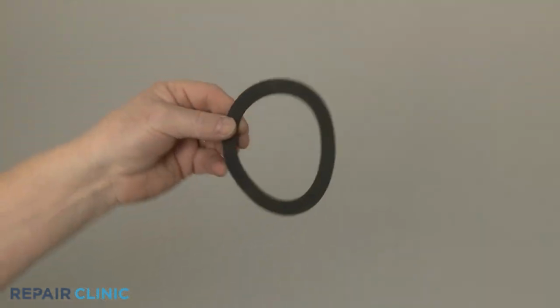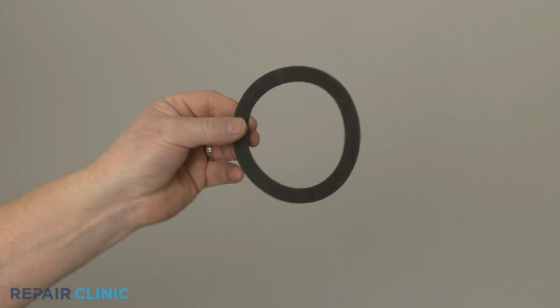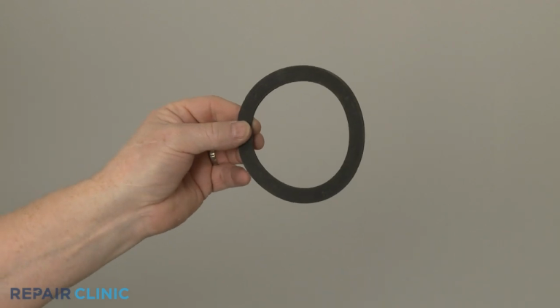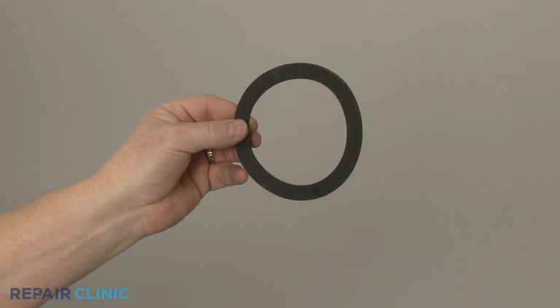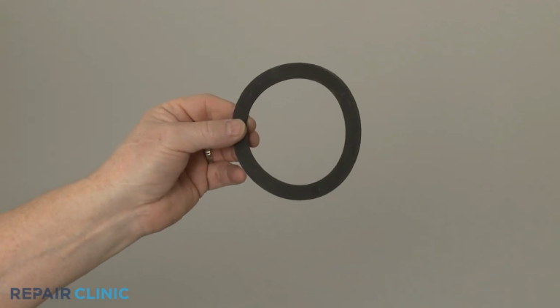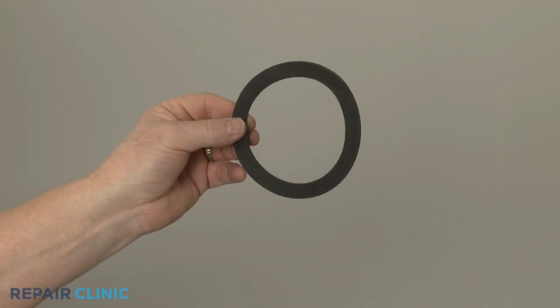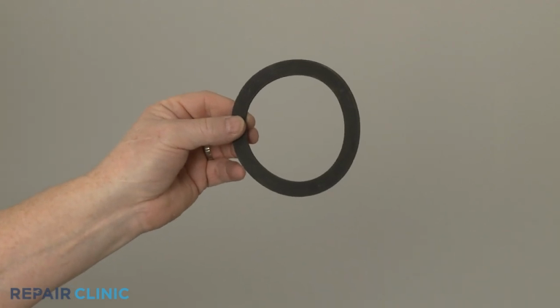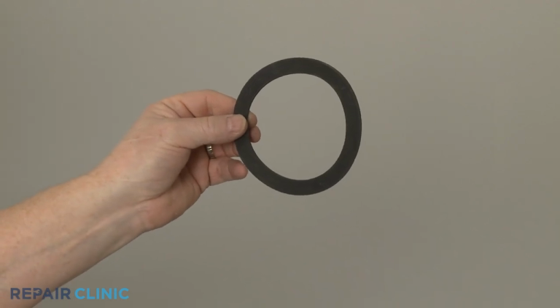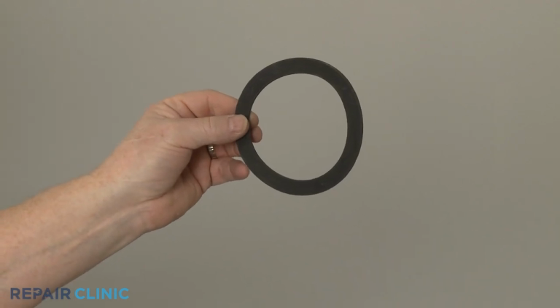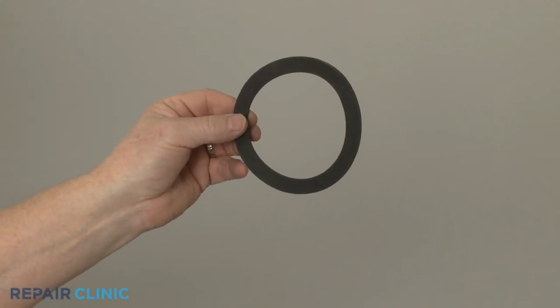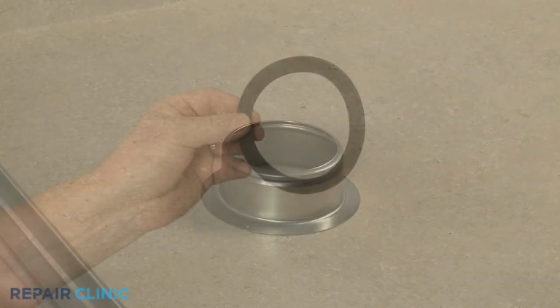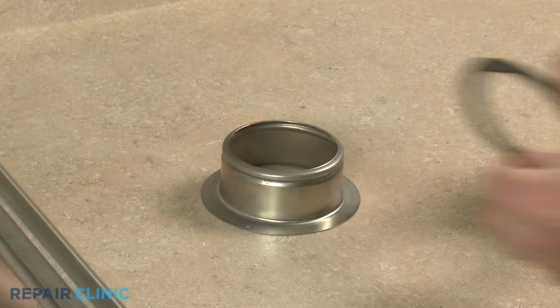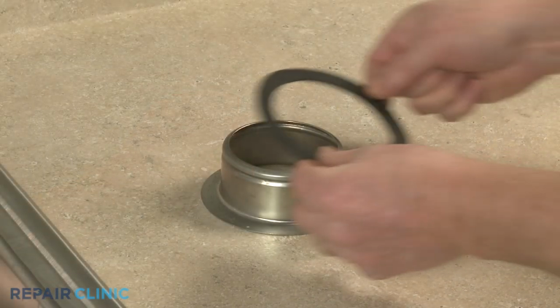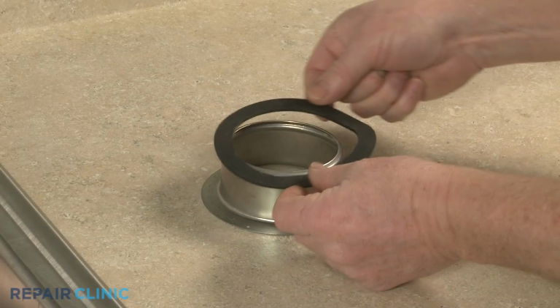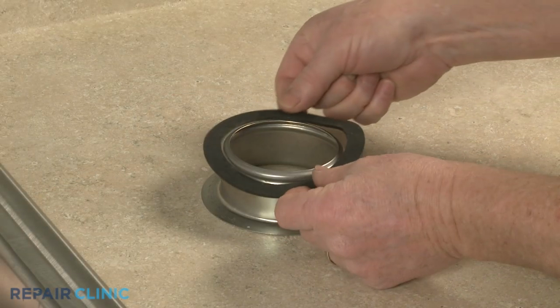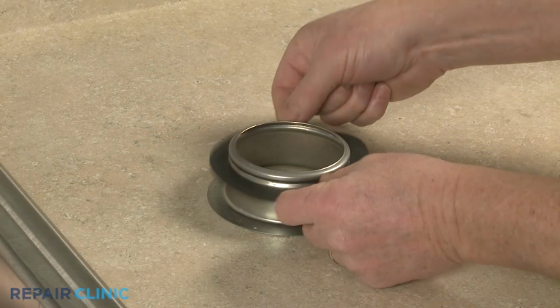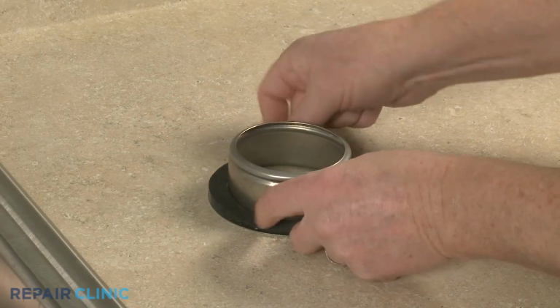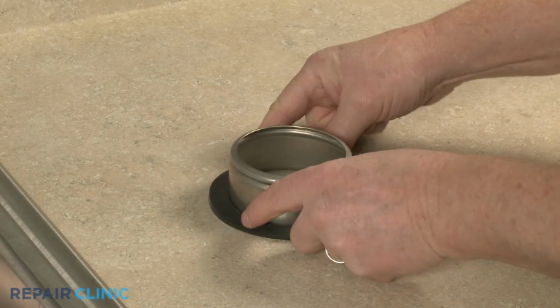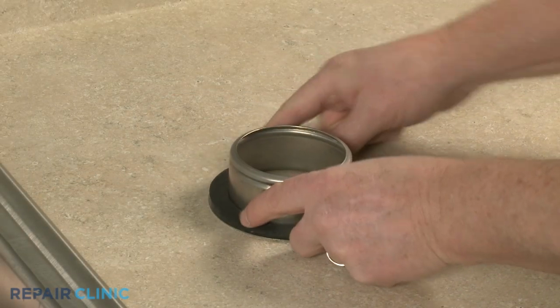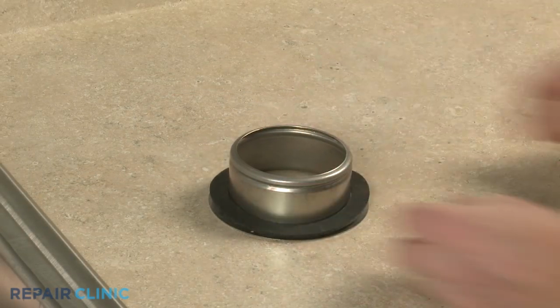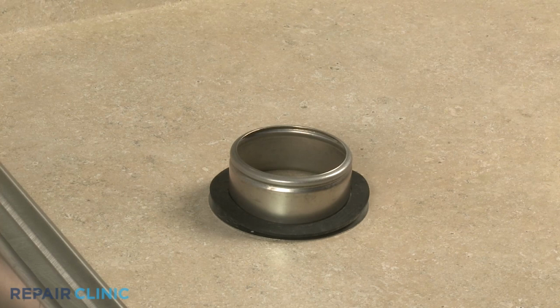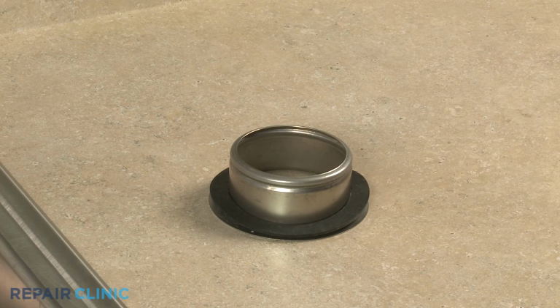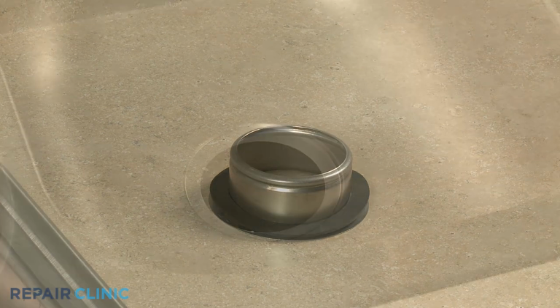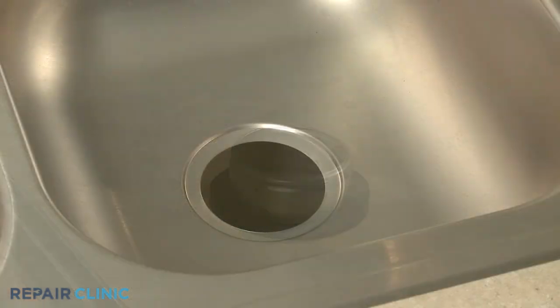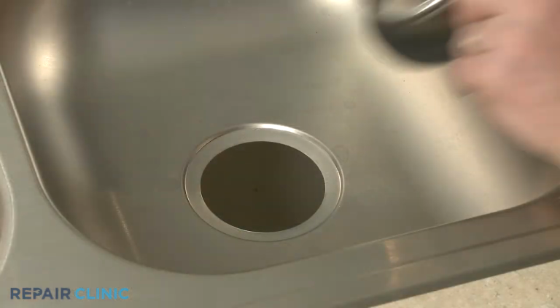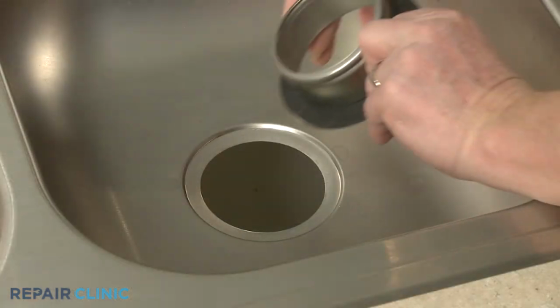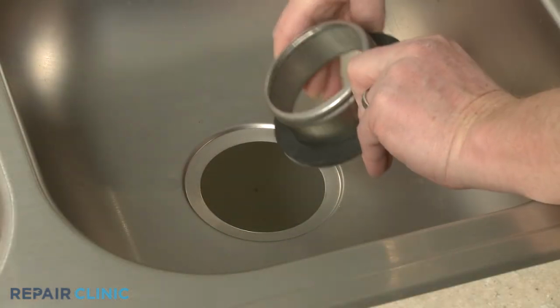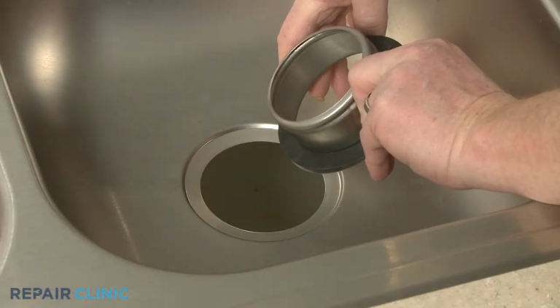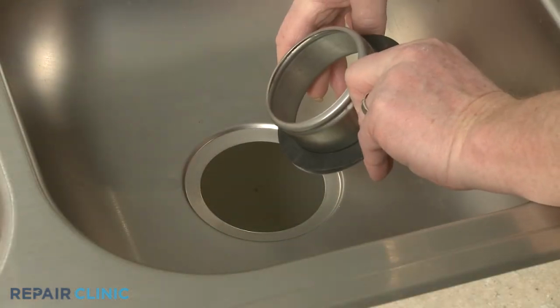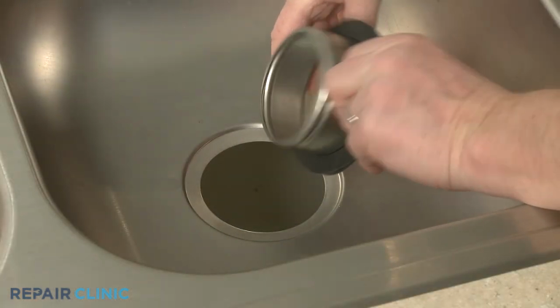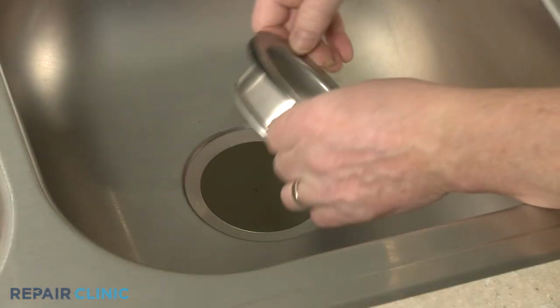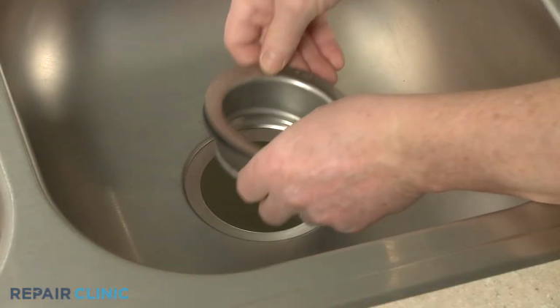To install the new upper sink flange seal, align it on the bottom of the strainer flange. Then insert the strainer flange into the sink opening.